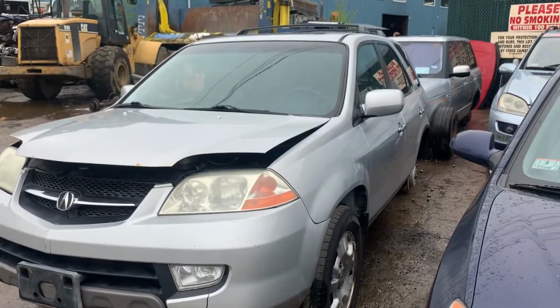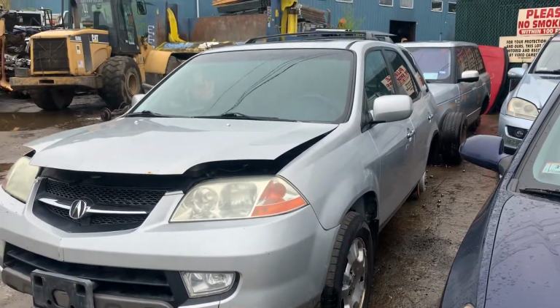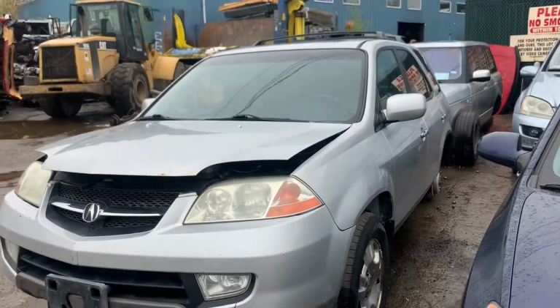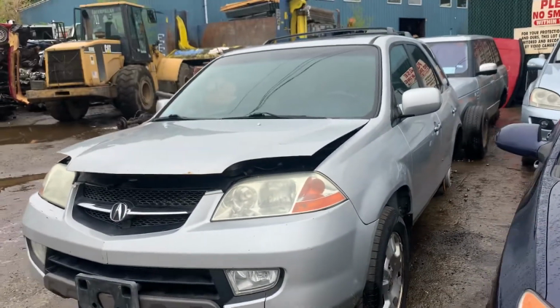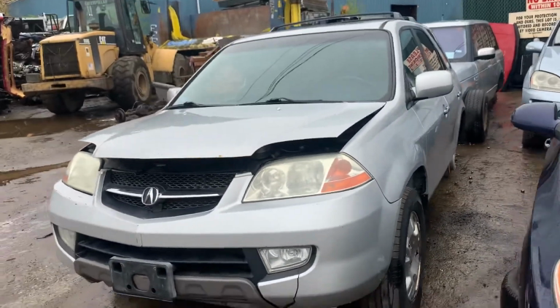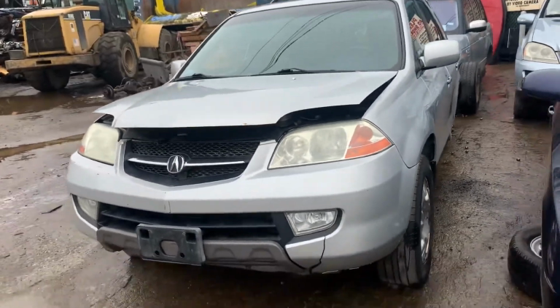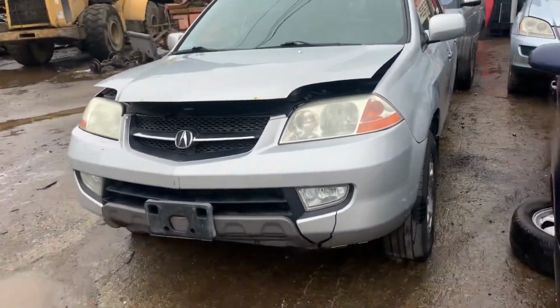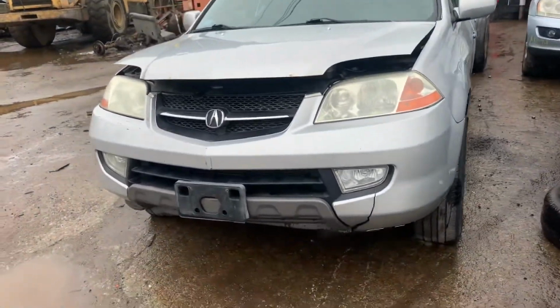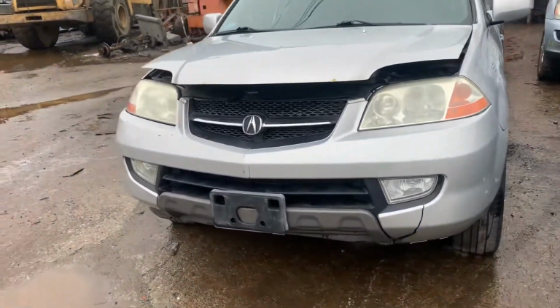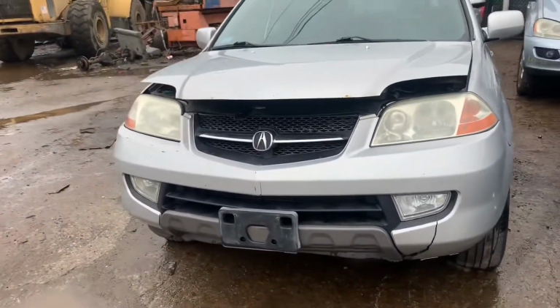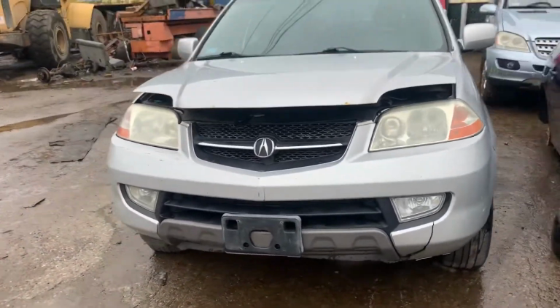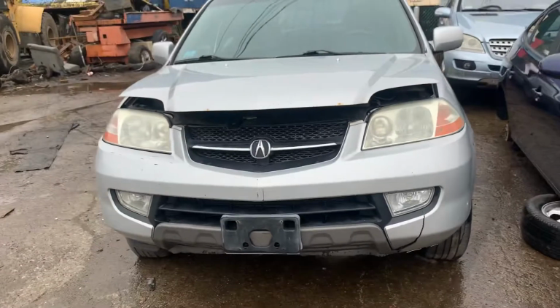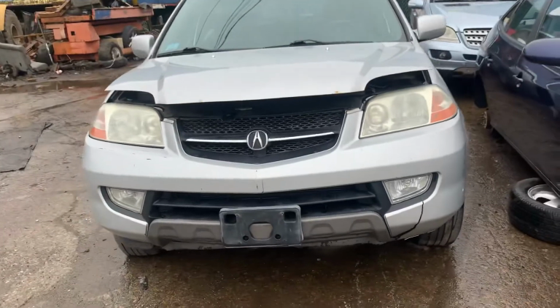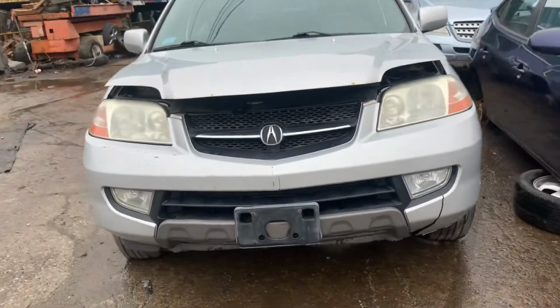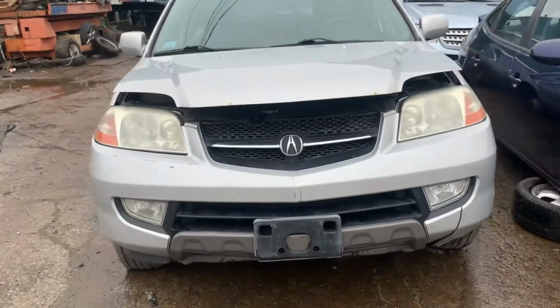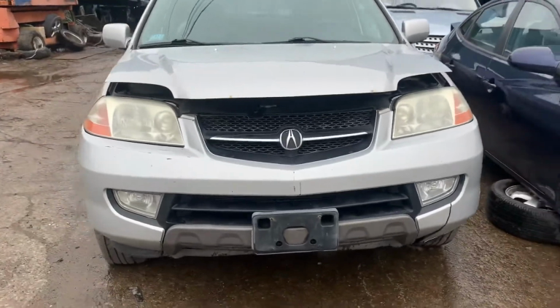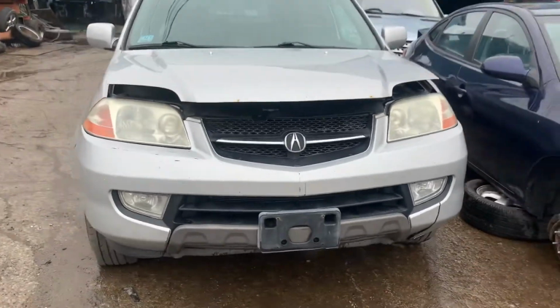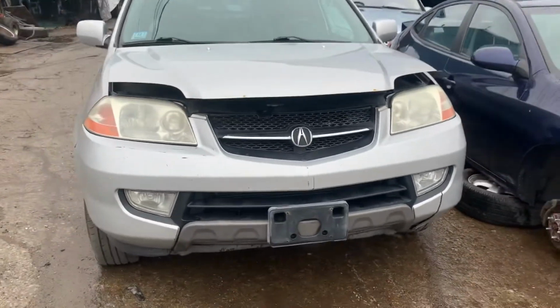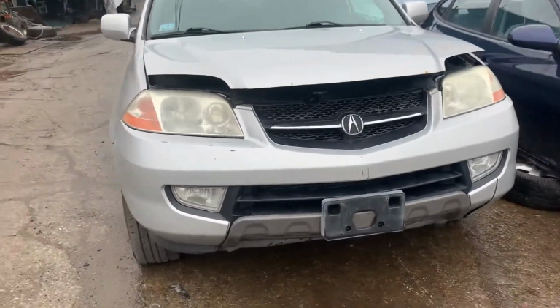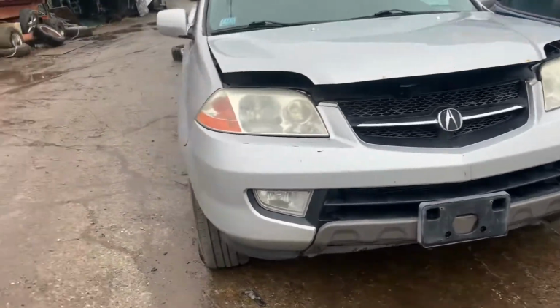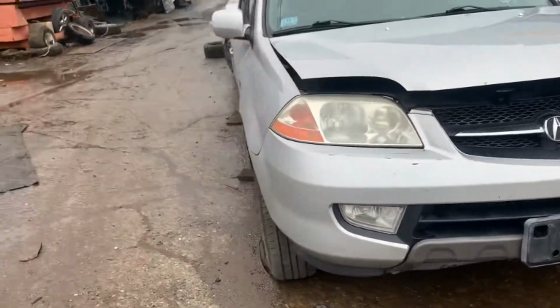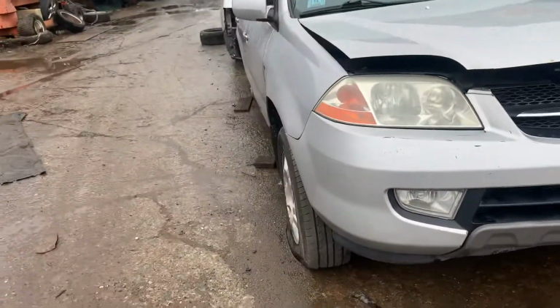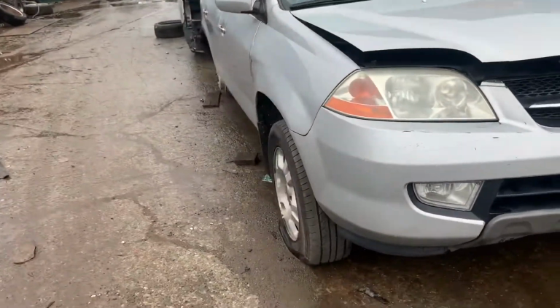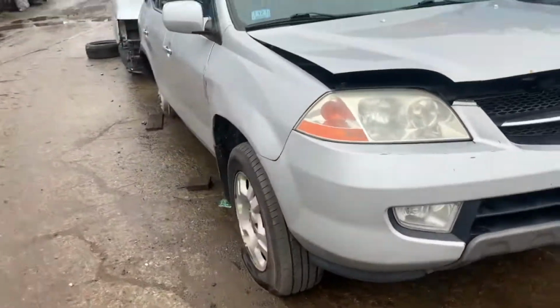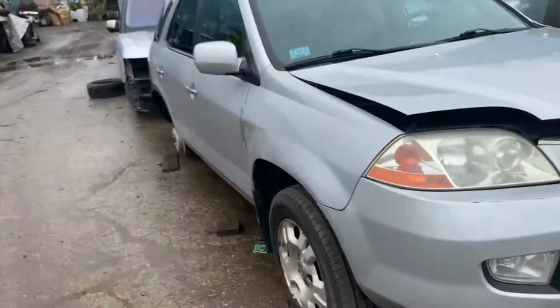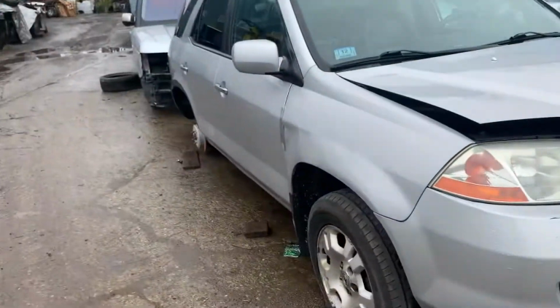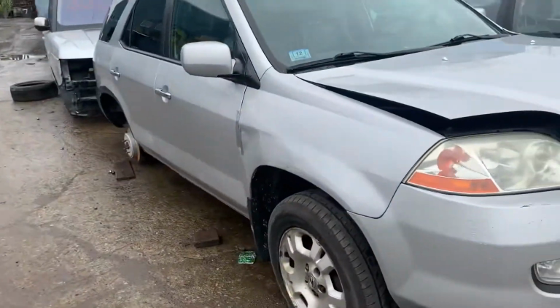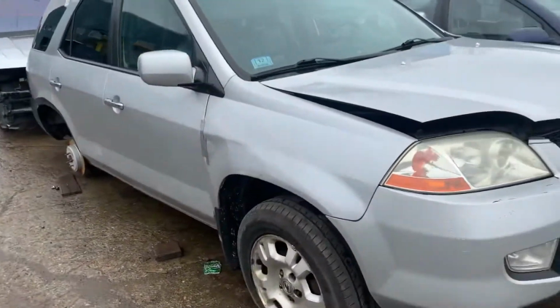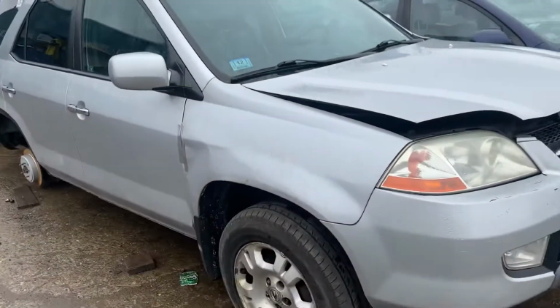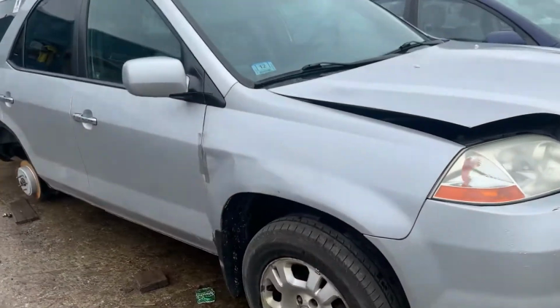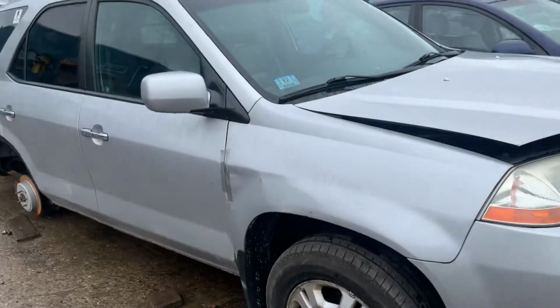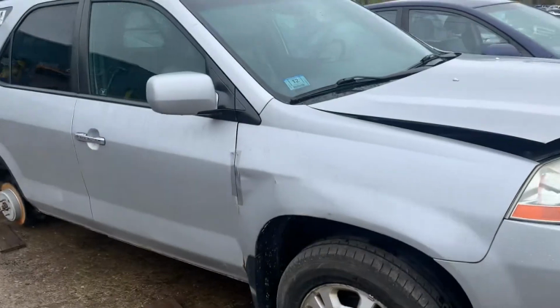Acura MDX runs good. Good headlights, good fog lights. Bumper is junk. Hood's got rust on the lip but usable.